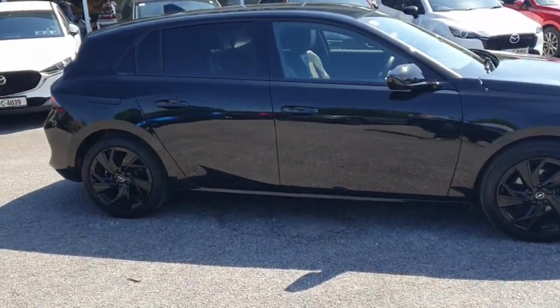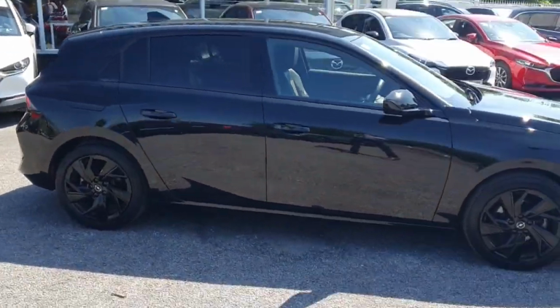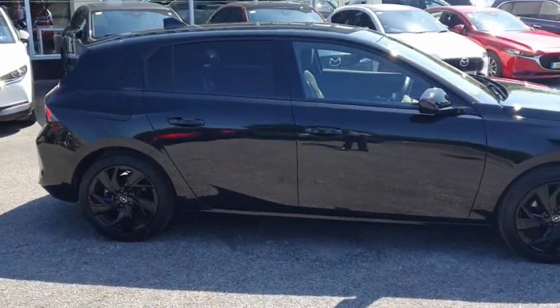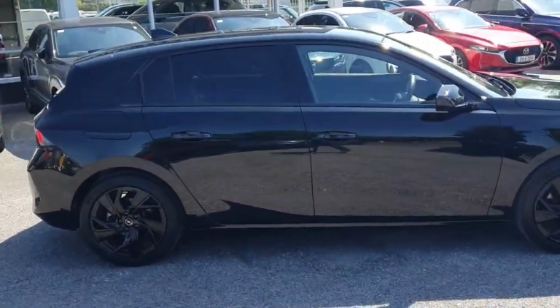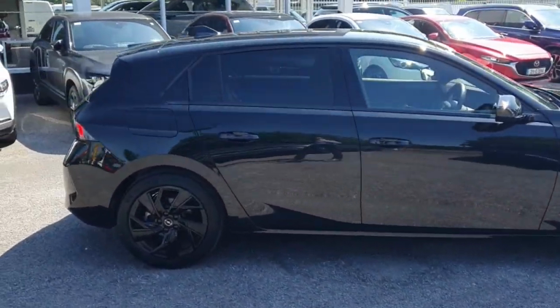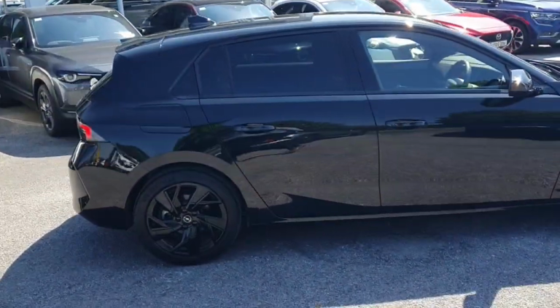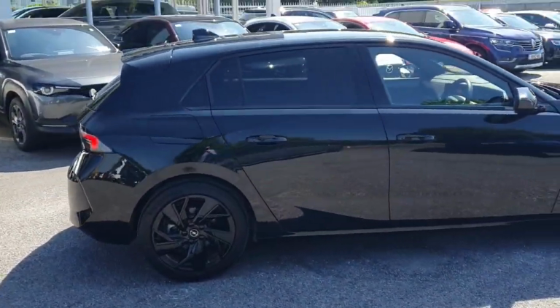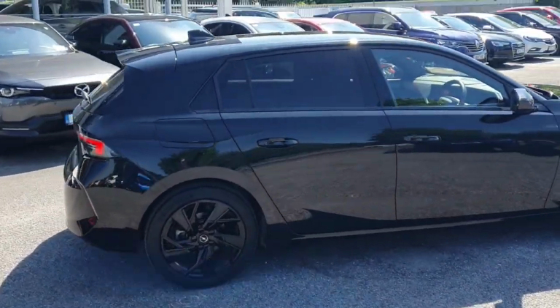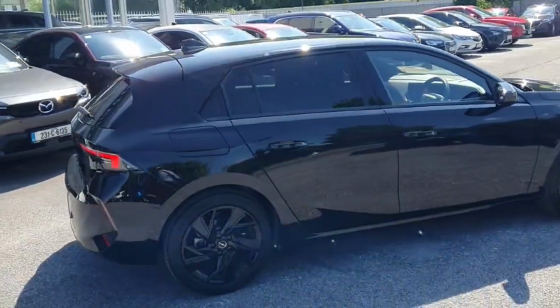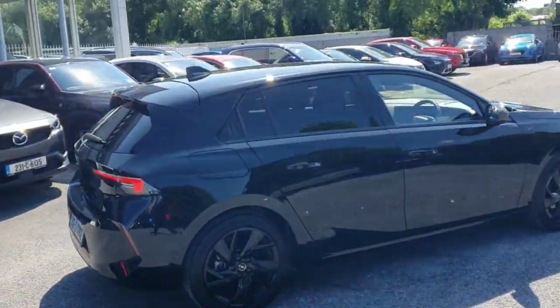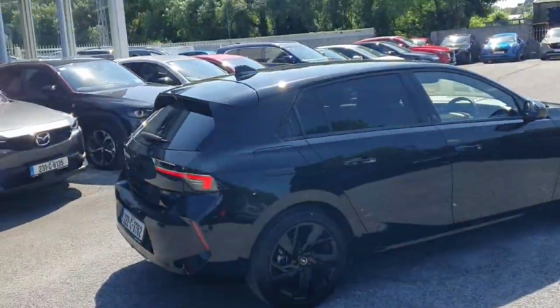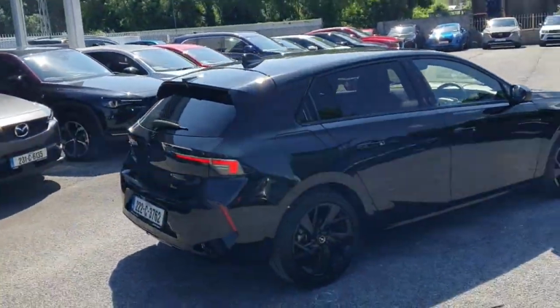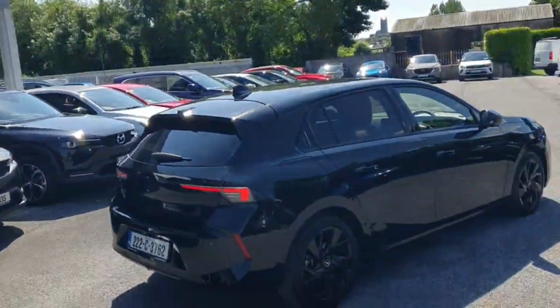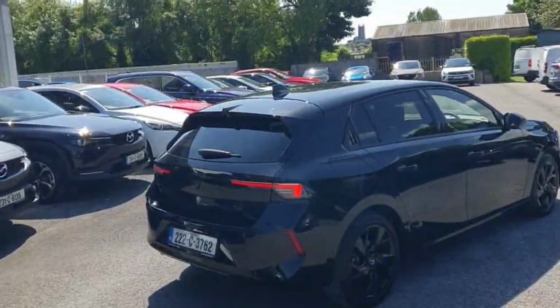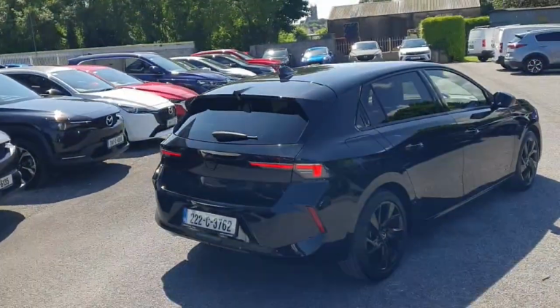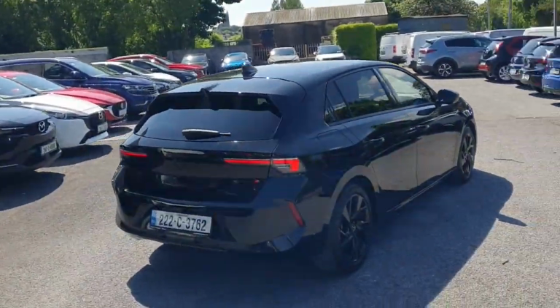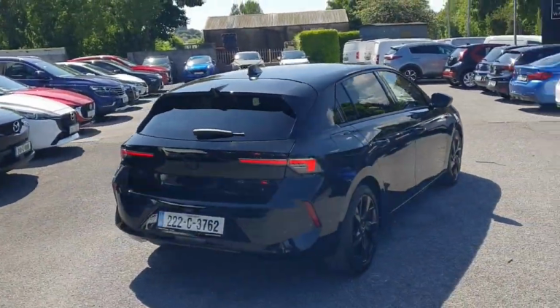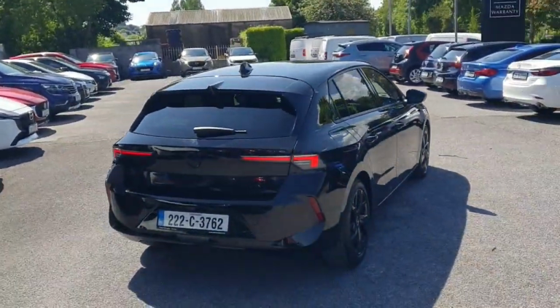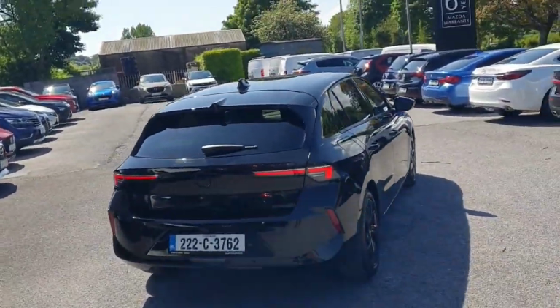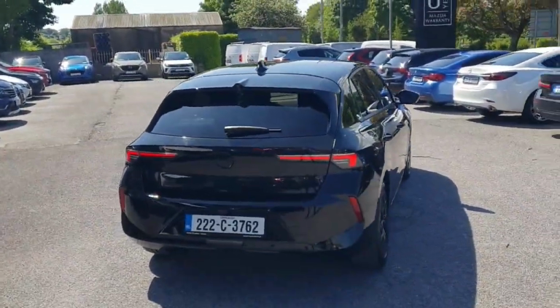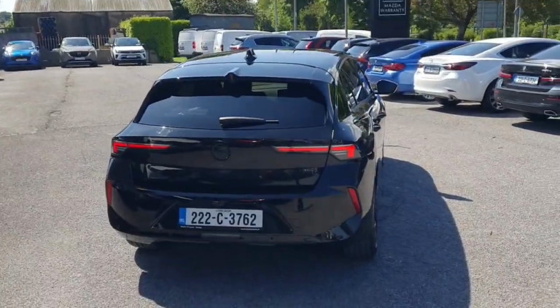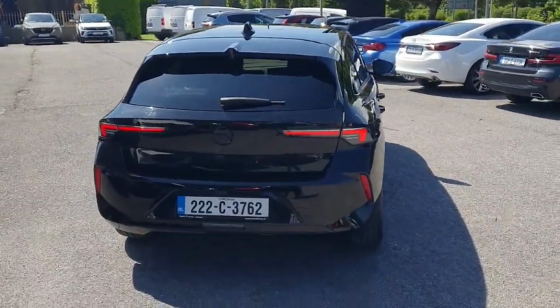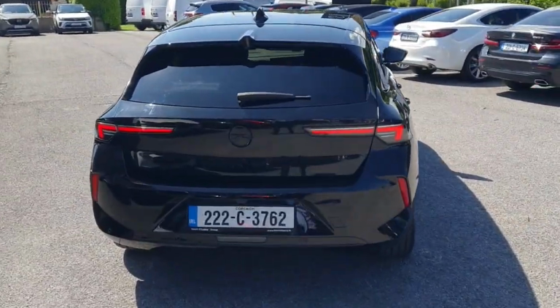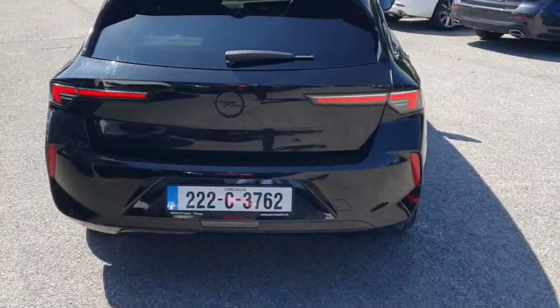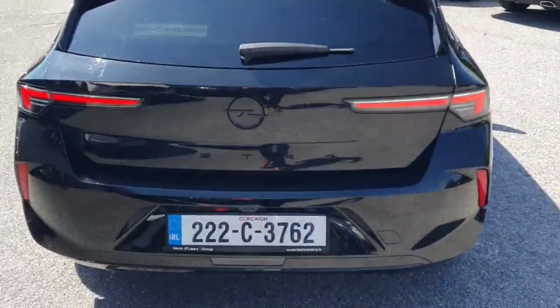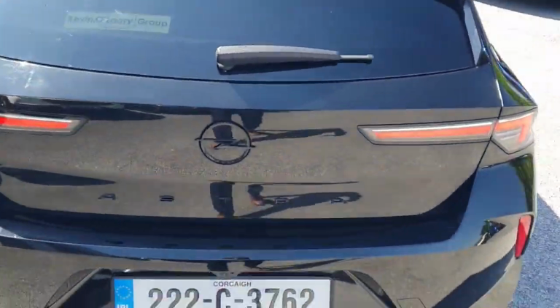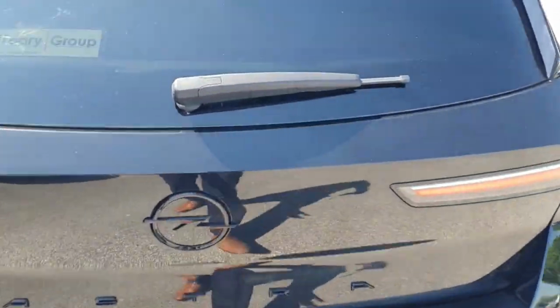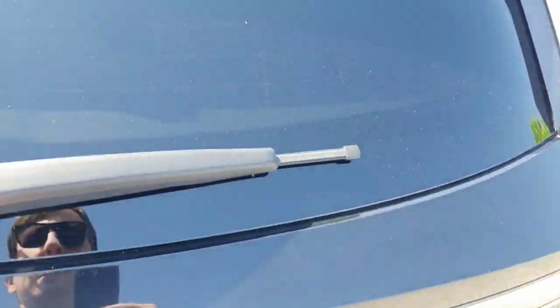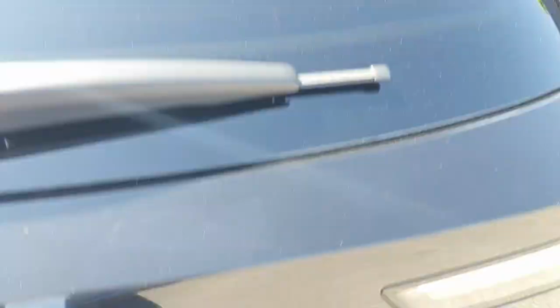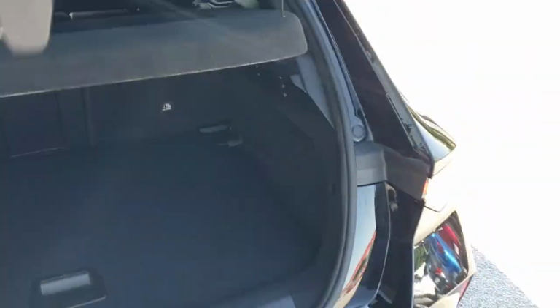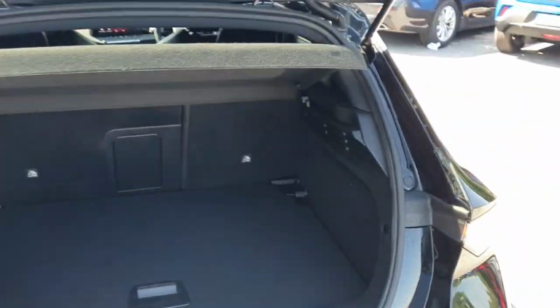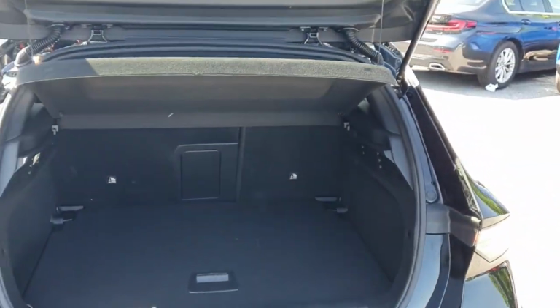Of course you've got those black alloys that really suit the car down to the ground. Coming around the back of the car, you've got parking sensors, a parking assist camera, and a back wiper. We'll just go over now and open up the boot for a quick look inside.